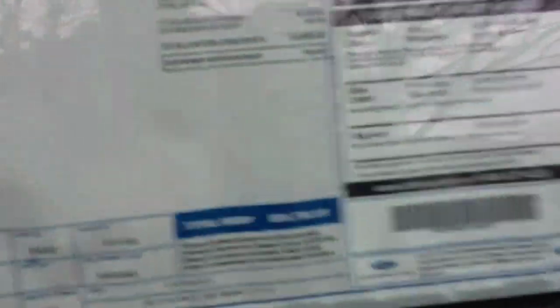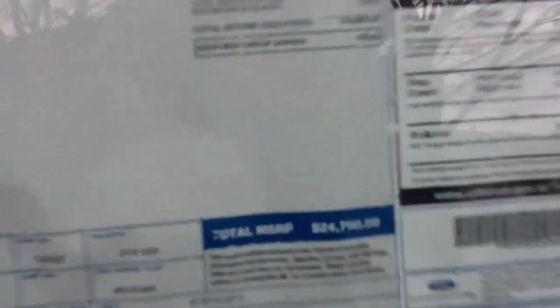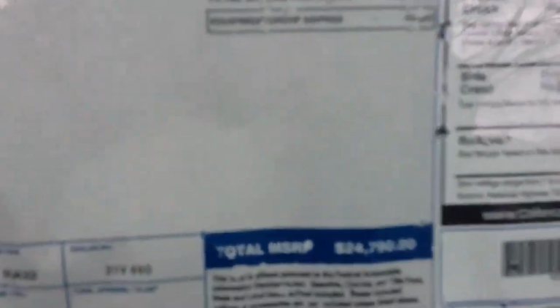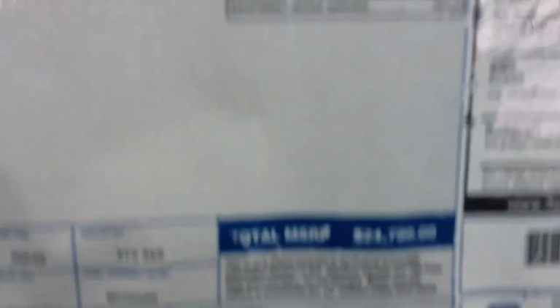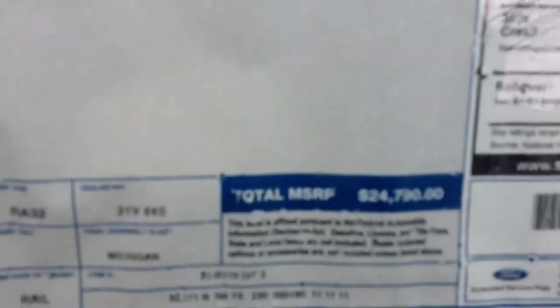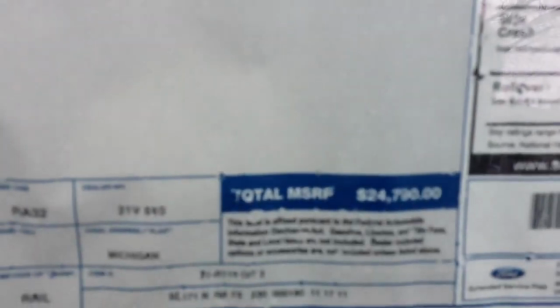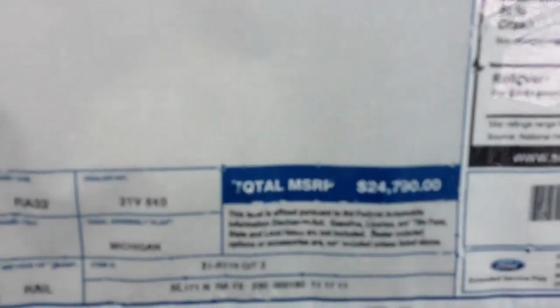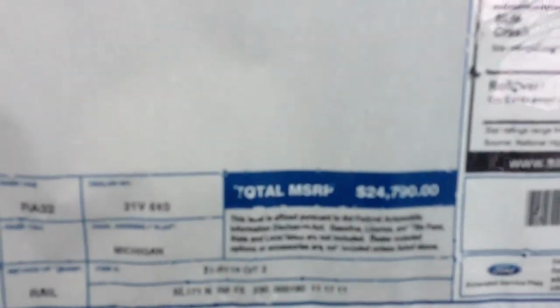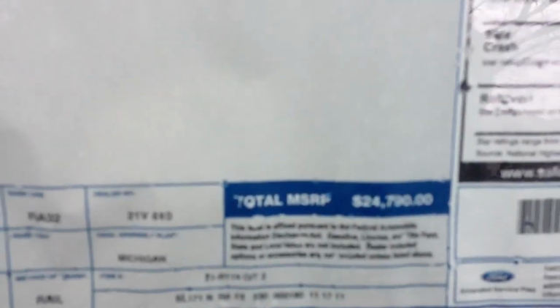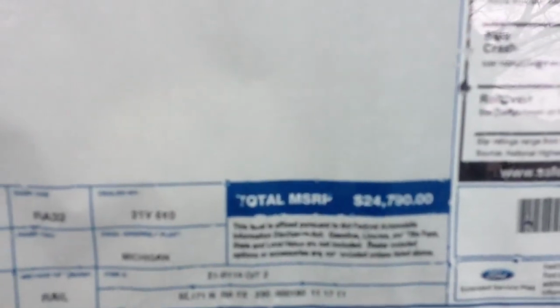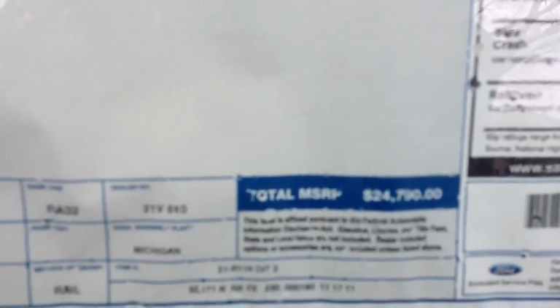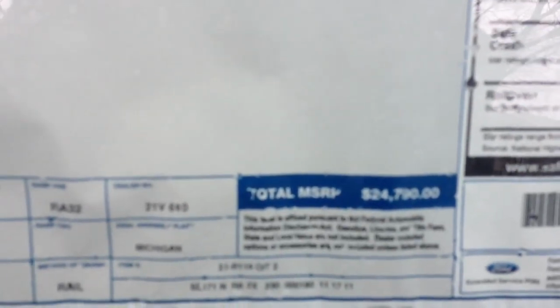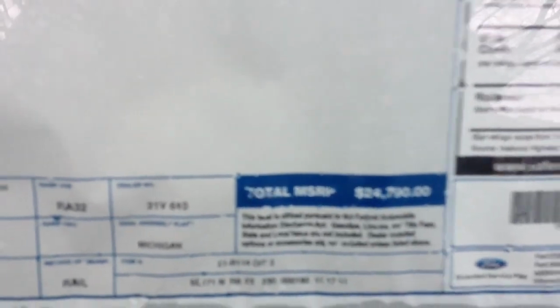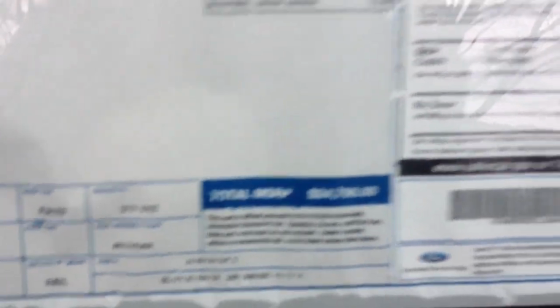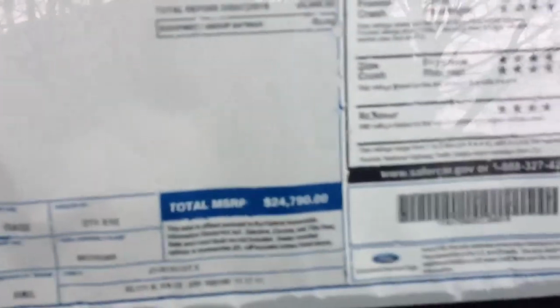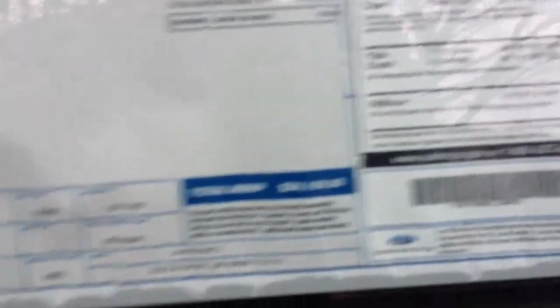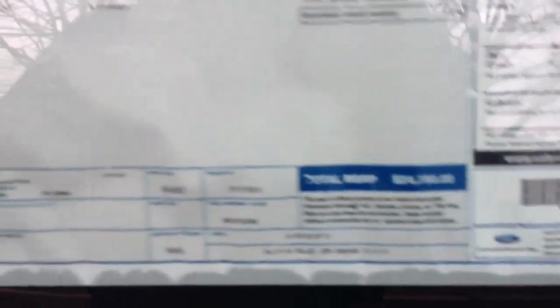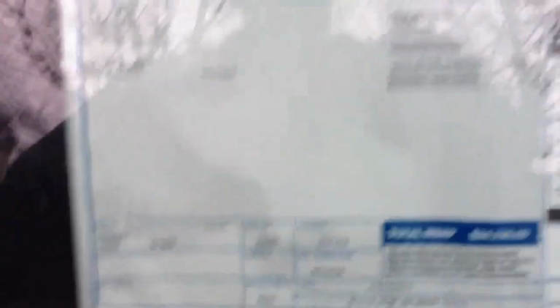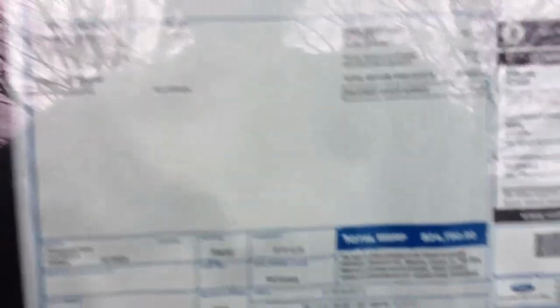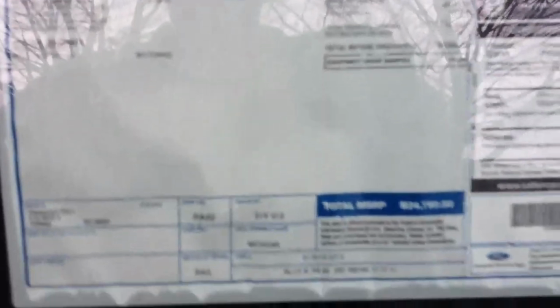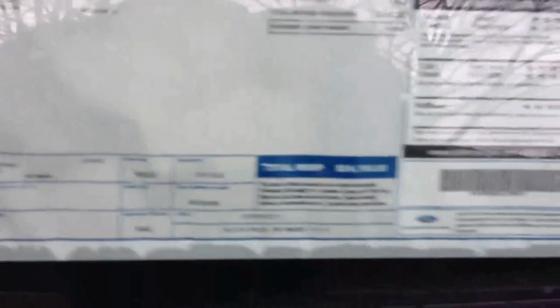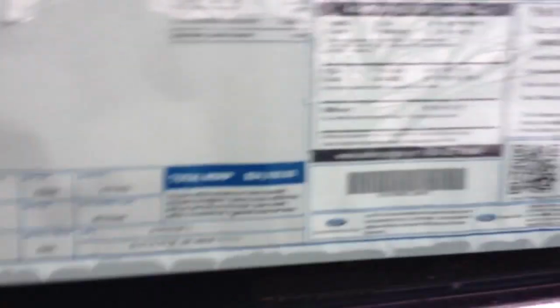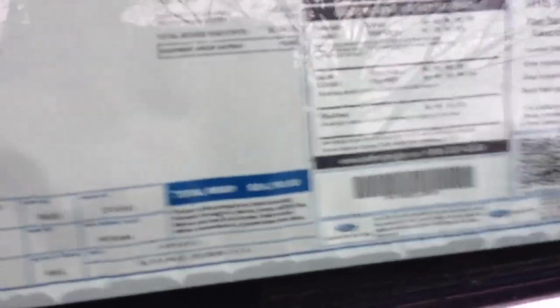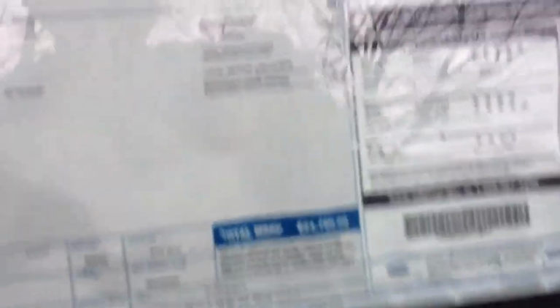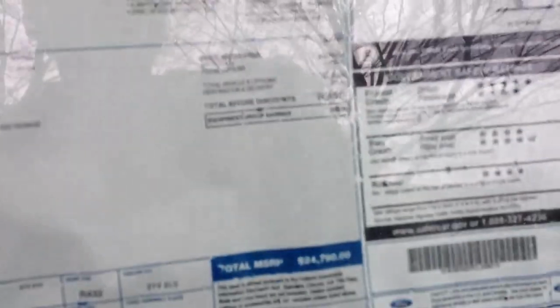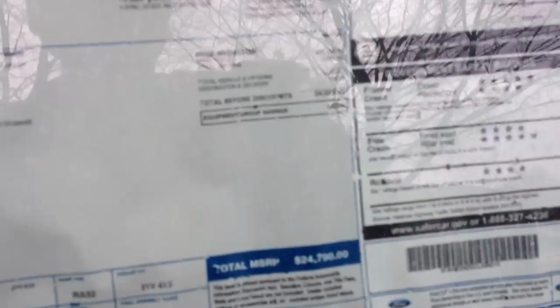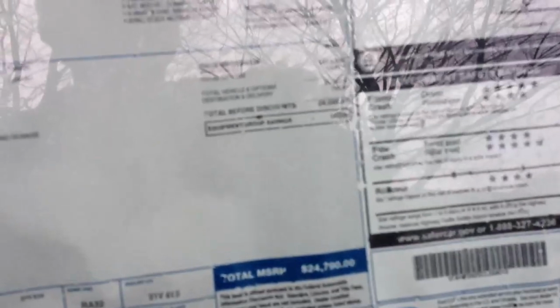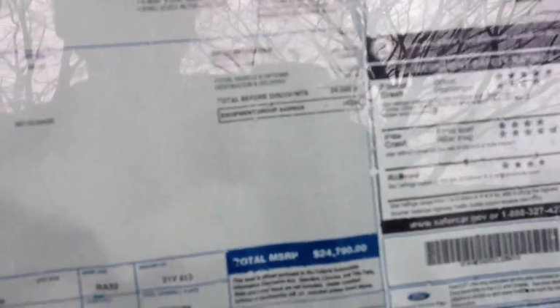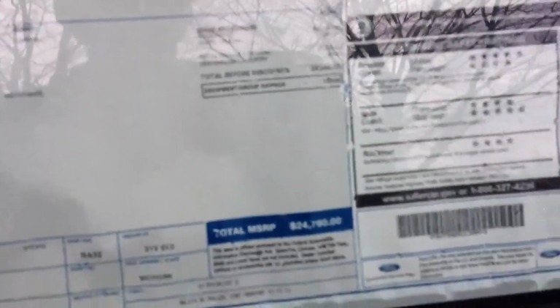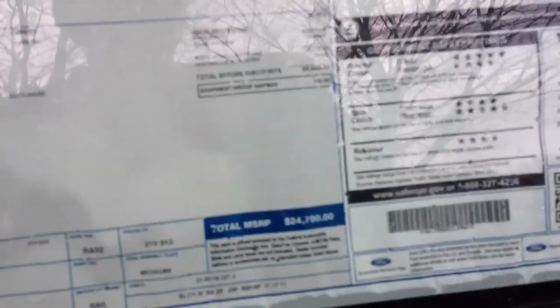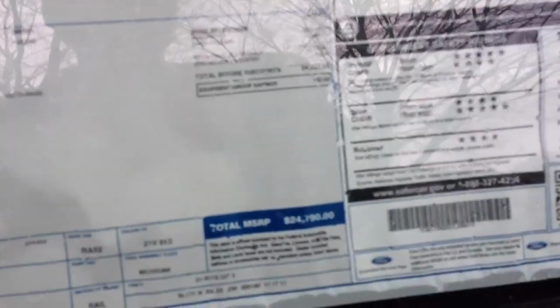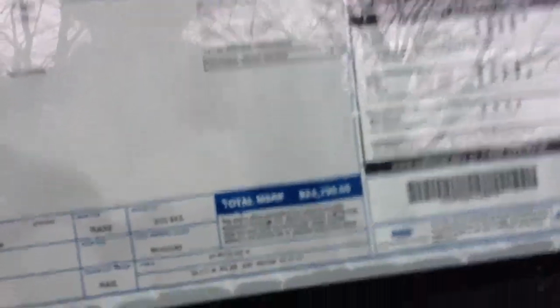This one is not that expensive — $24,790 — just because it doesn't really have any other options on it other than just the premium package.